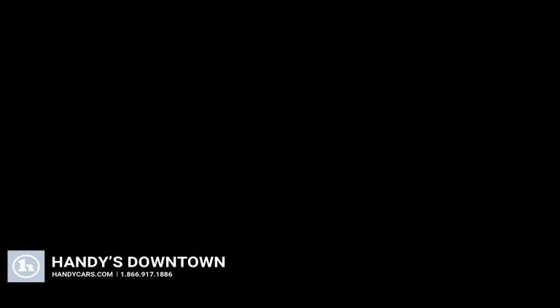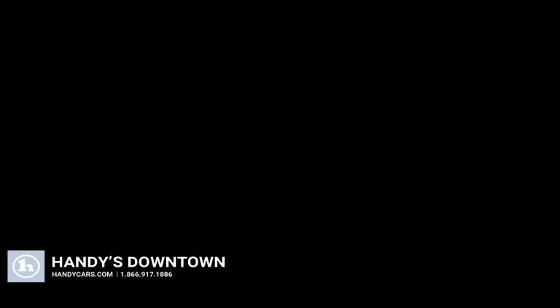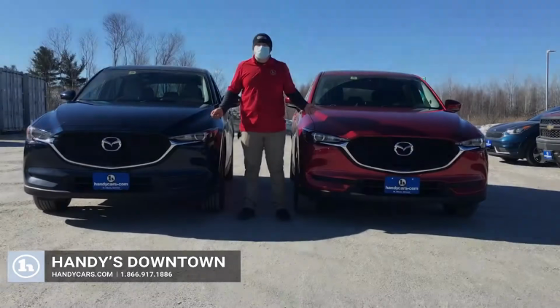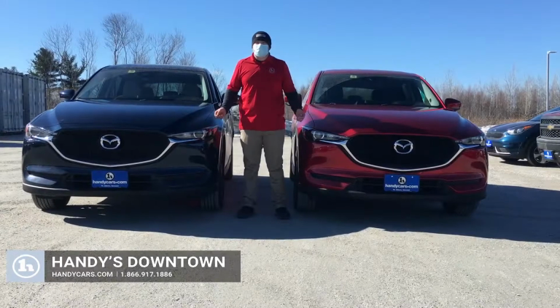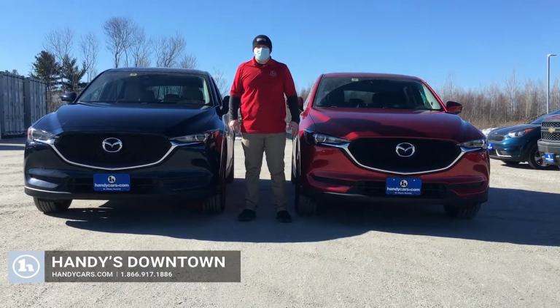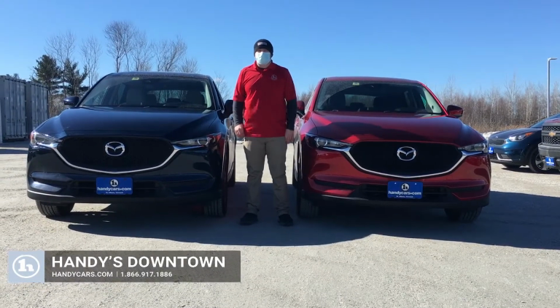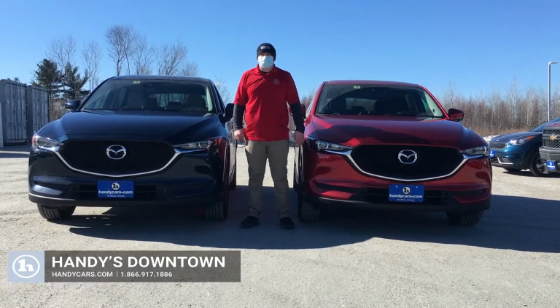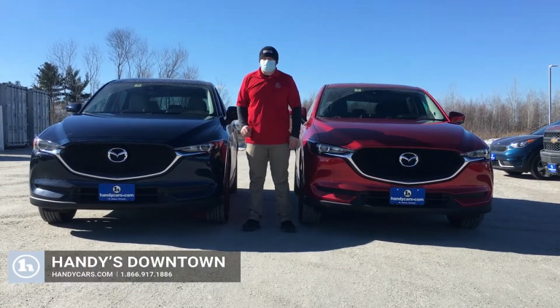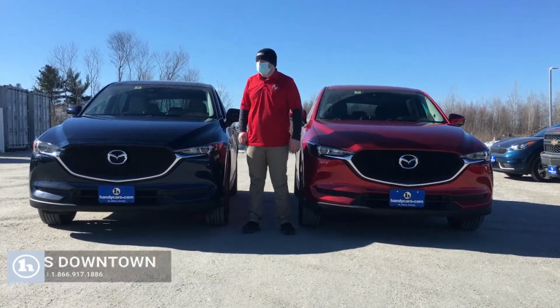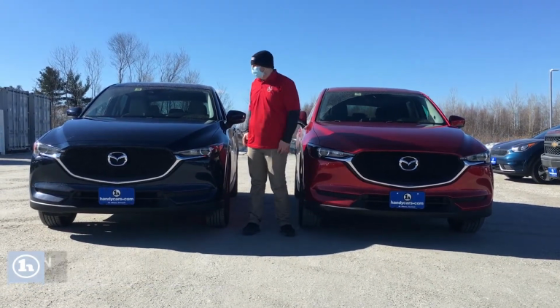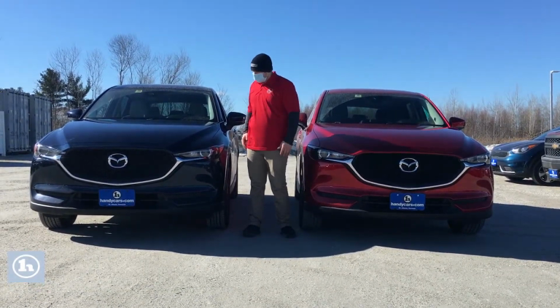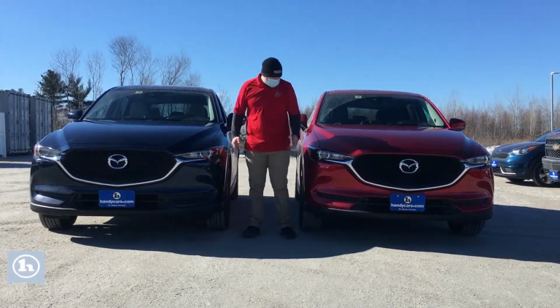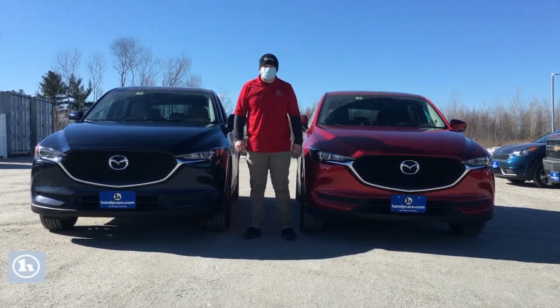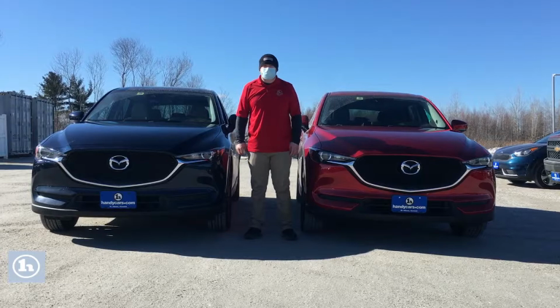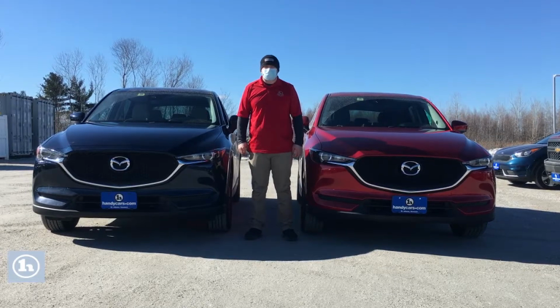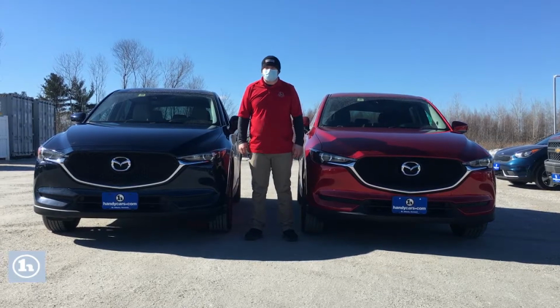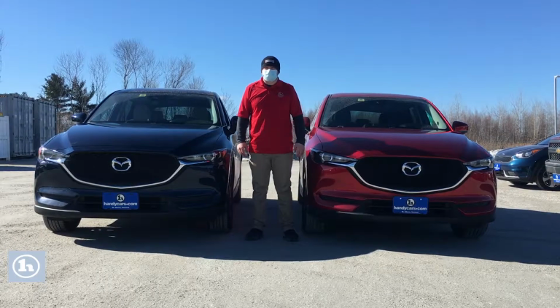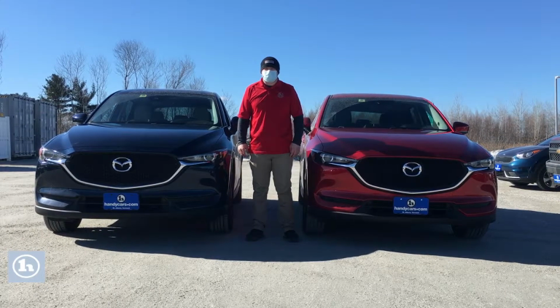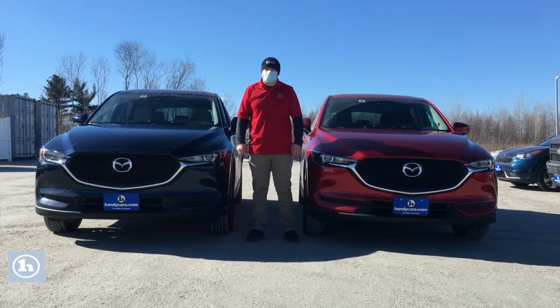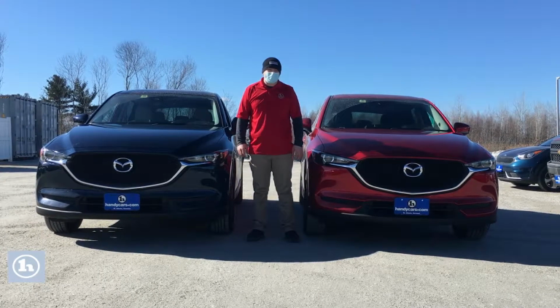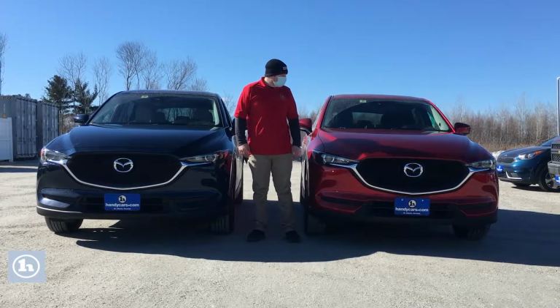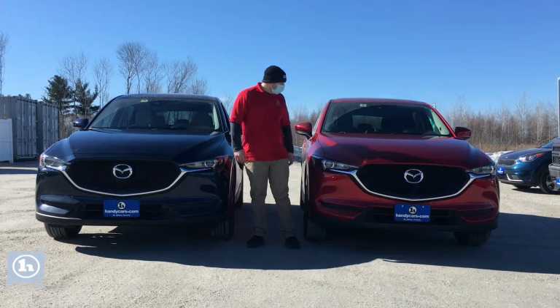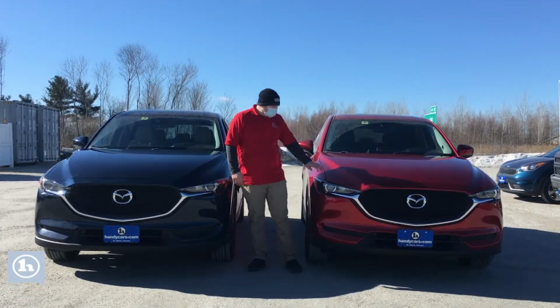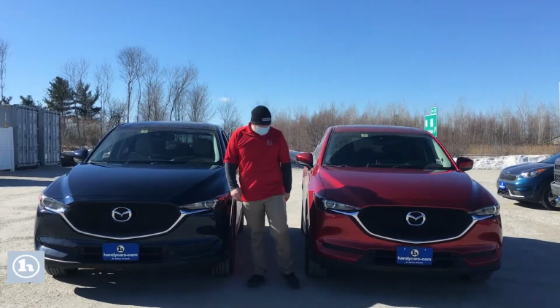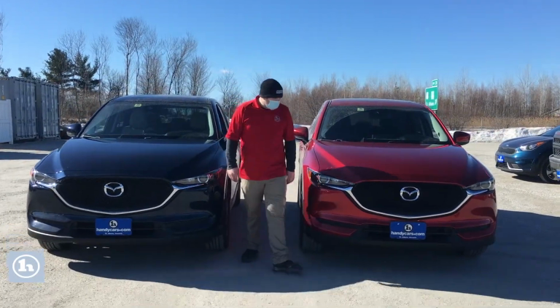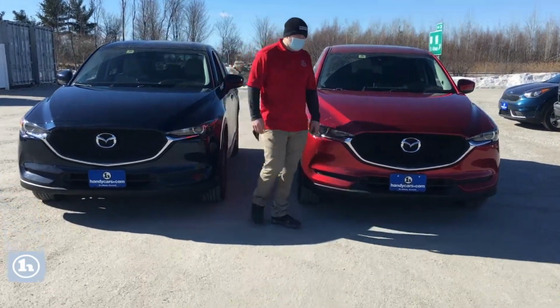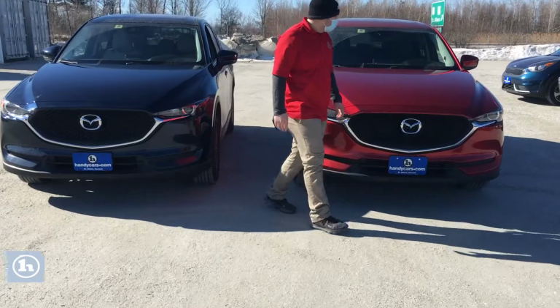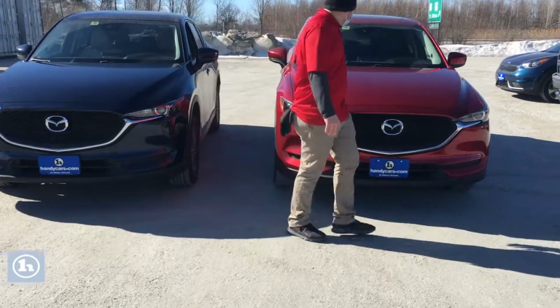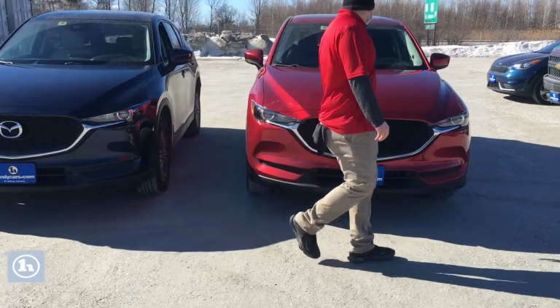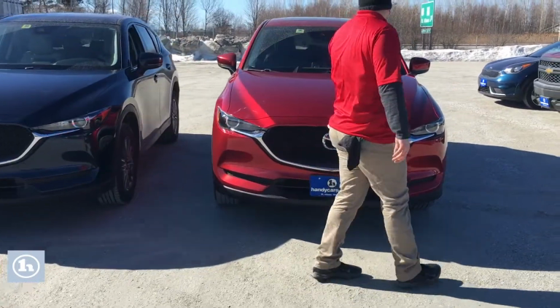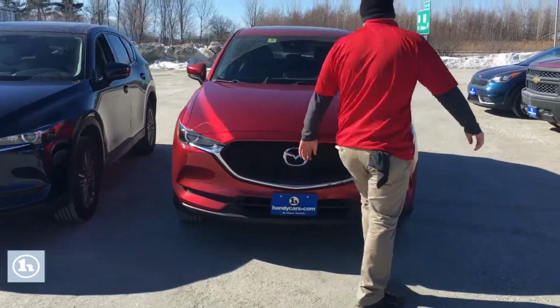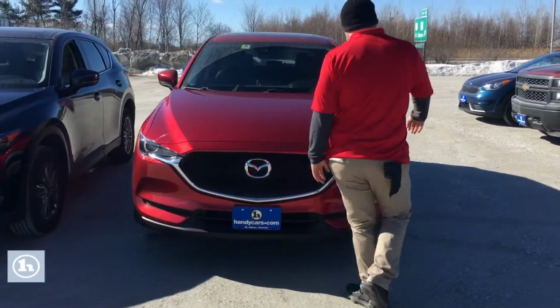These are almost identical with the exception of really the color of the exterior and the interior. I'll show you around first with this red one here by looking at the footage.